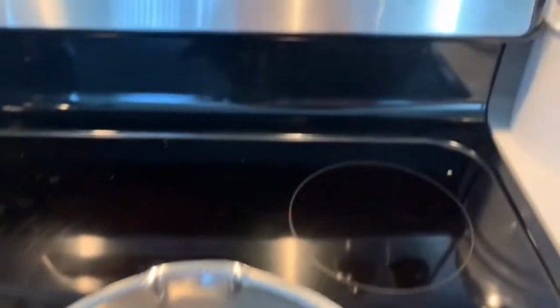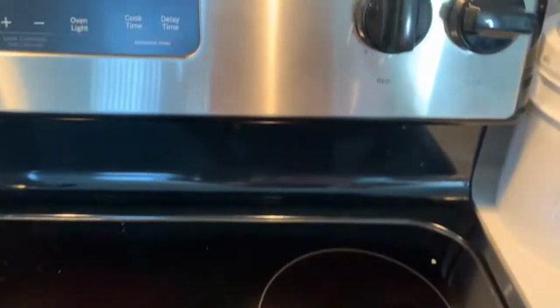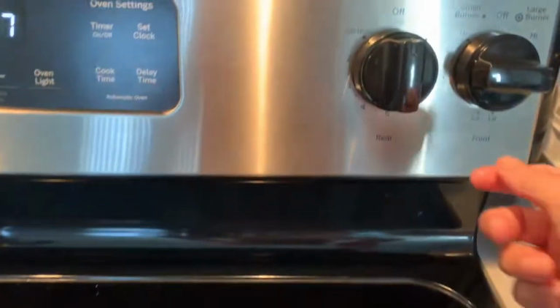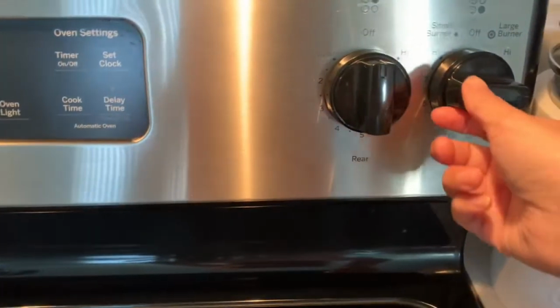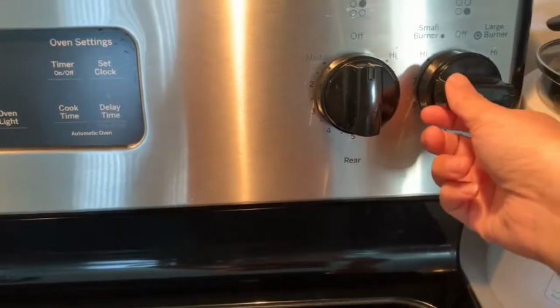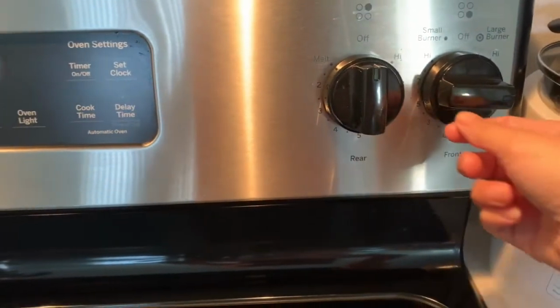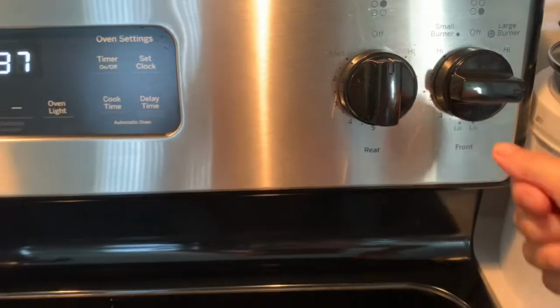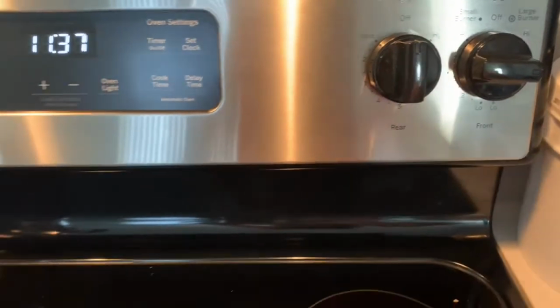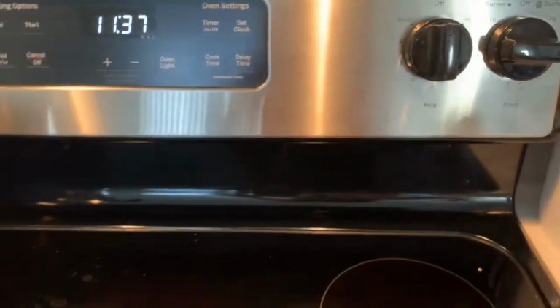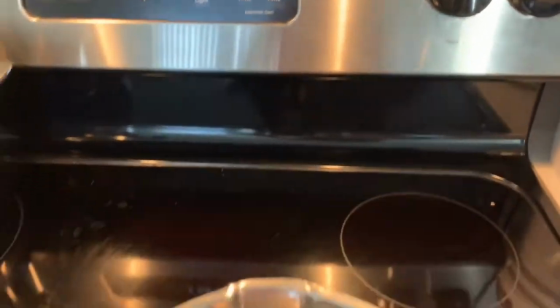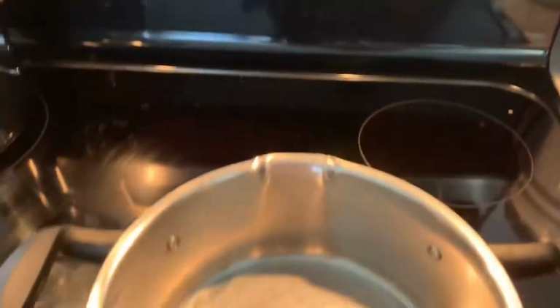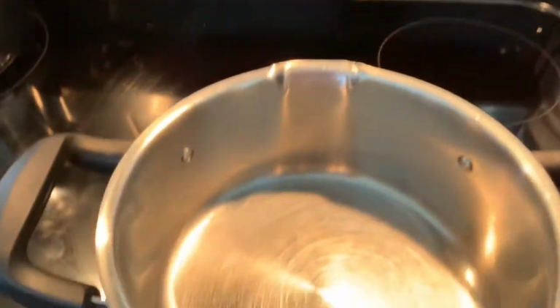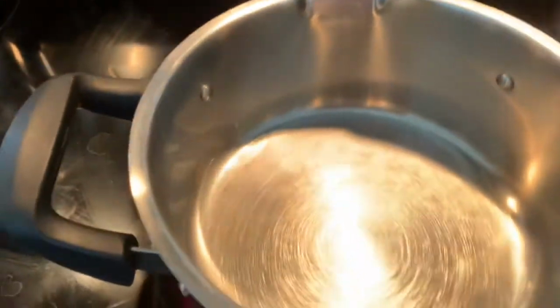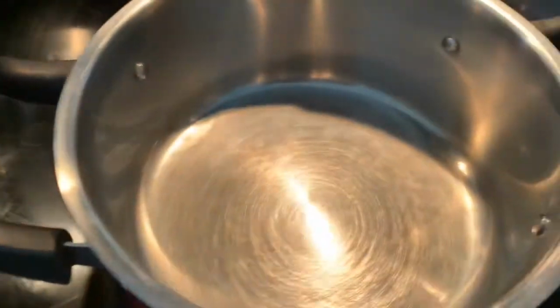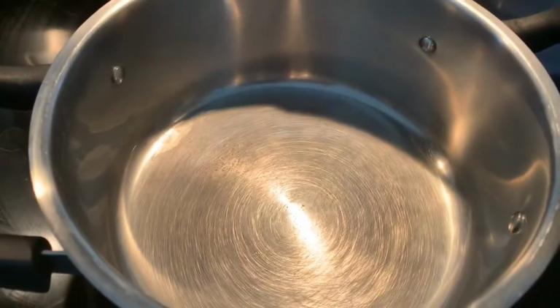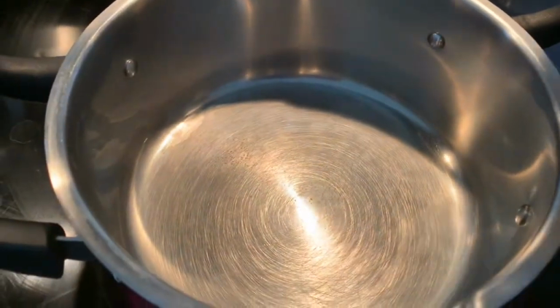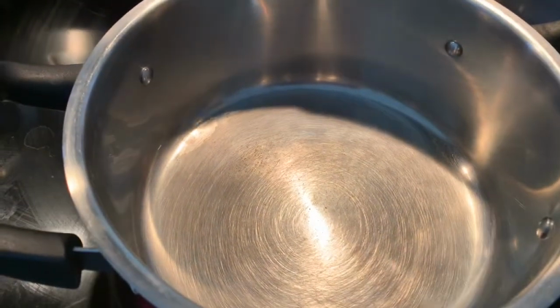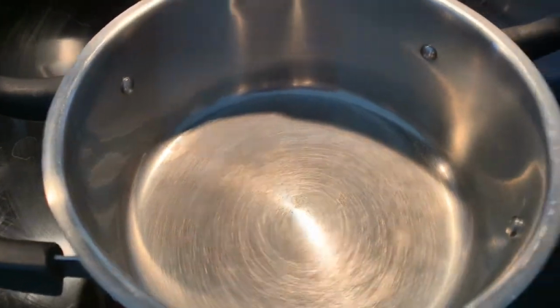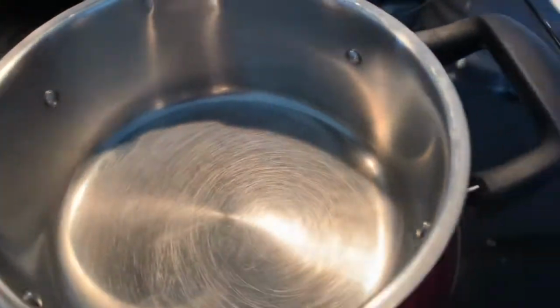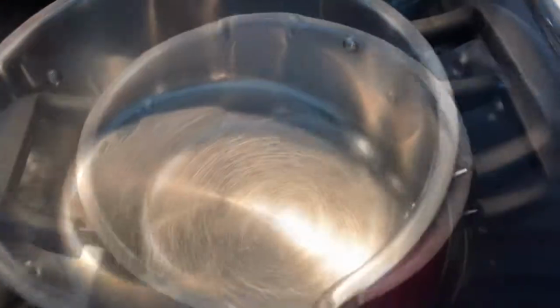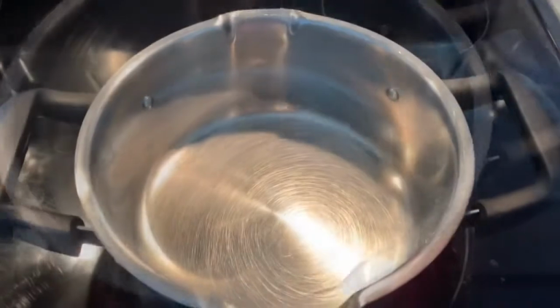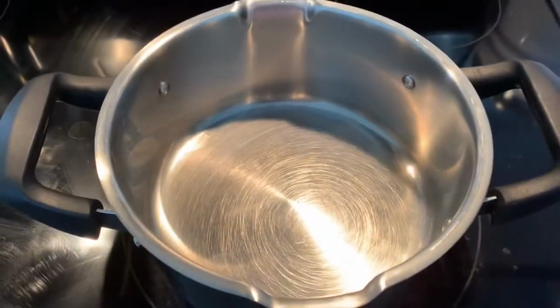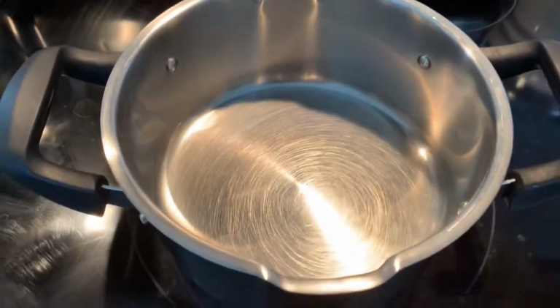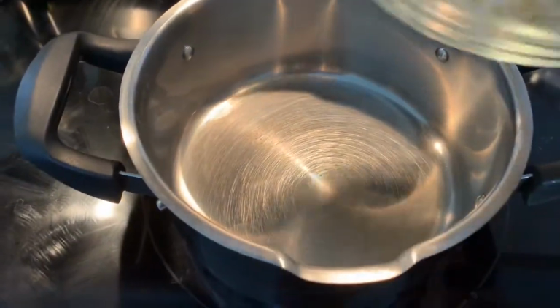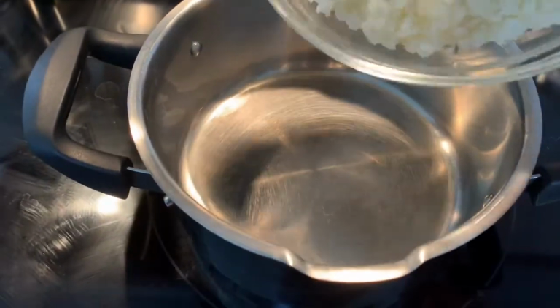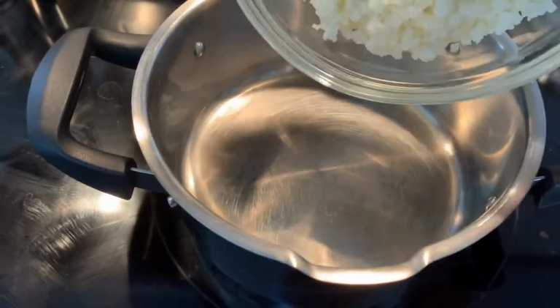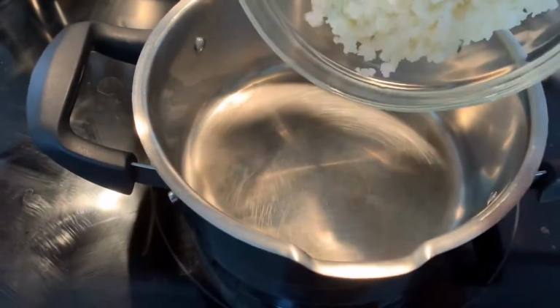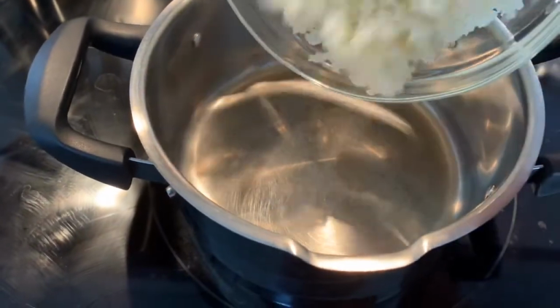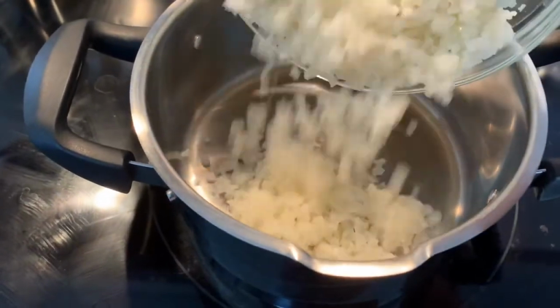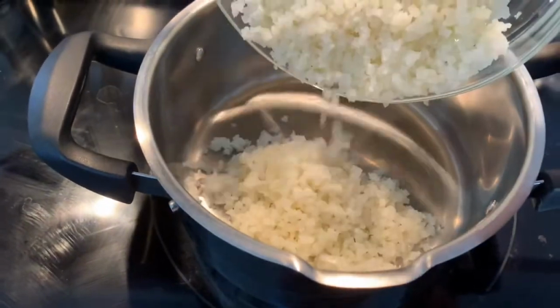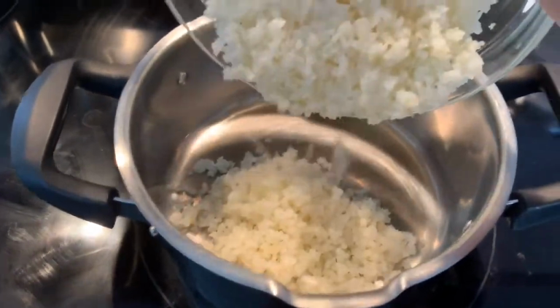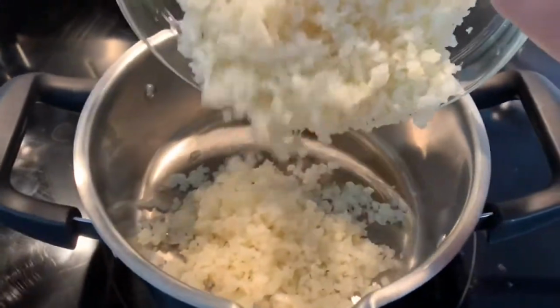First thing we're gonna do is just heat up our stove to medium heat and we are going to be adding two cups of cauliflower.